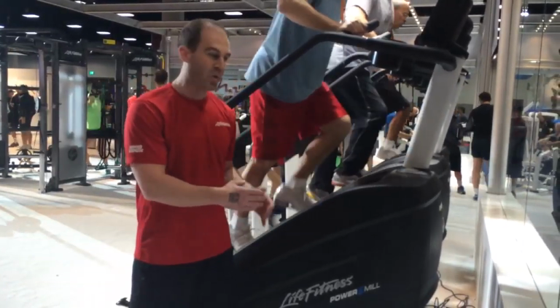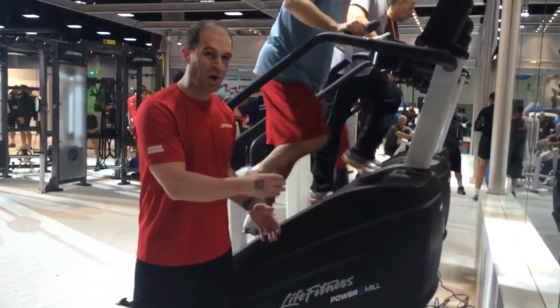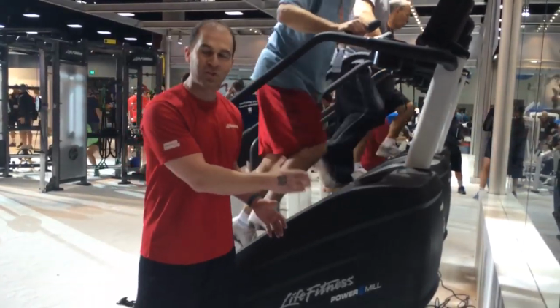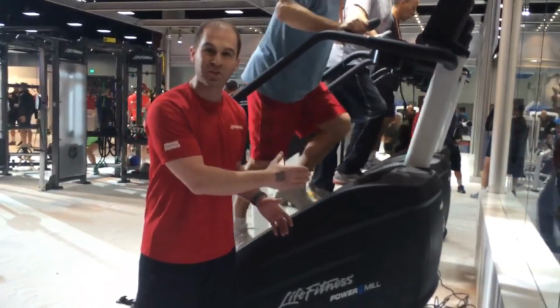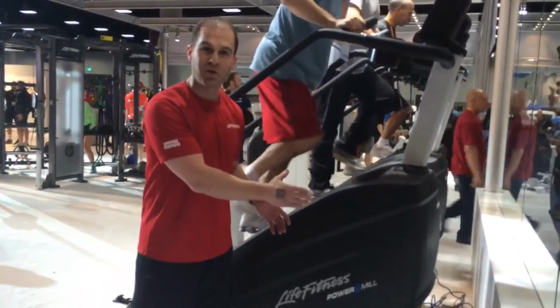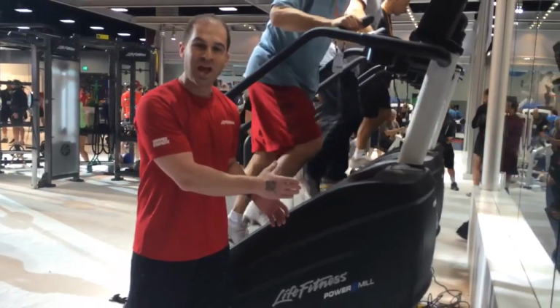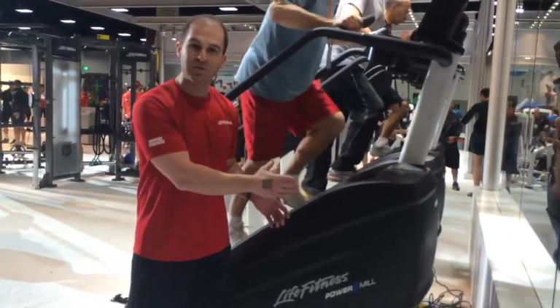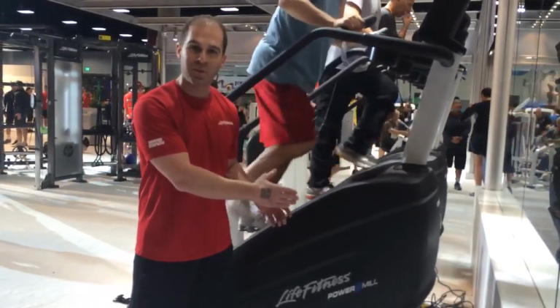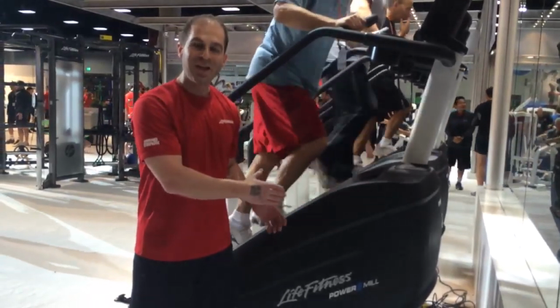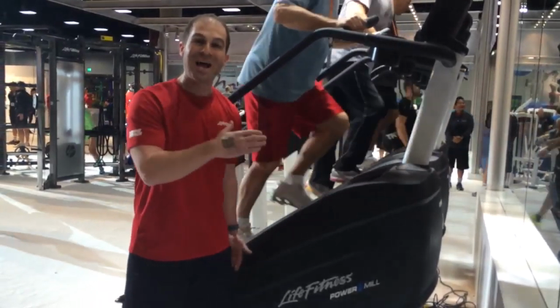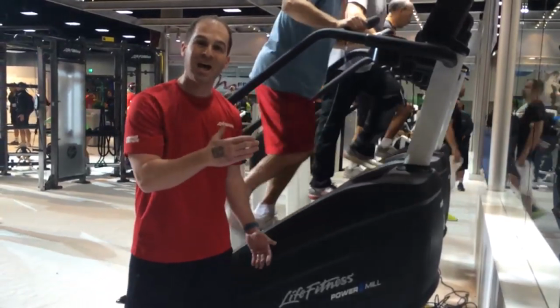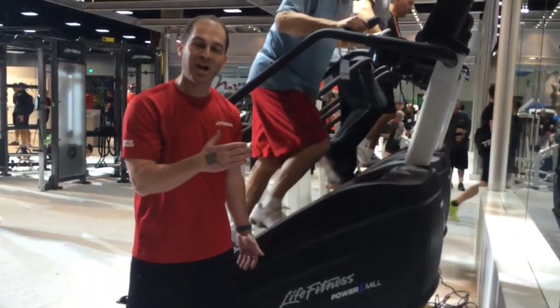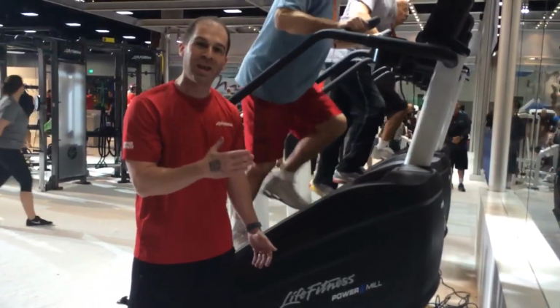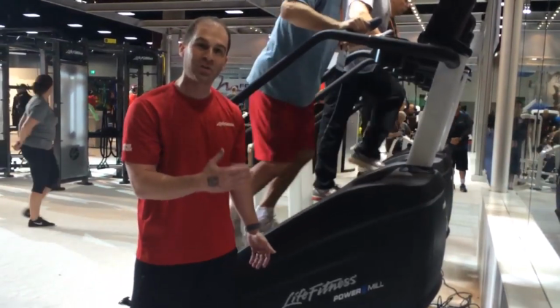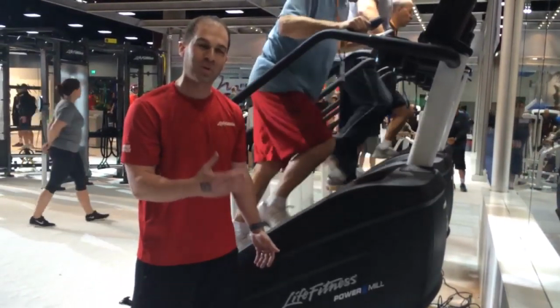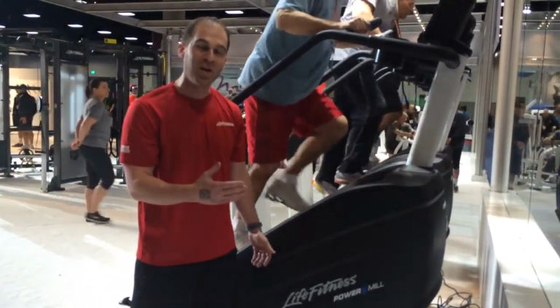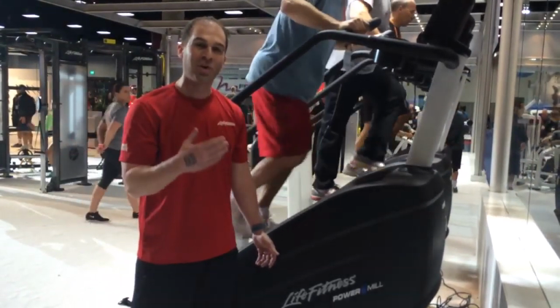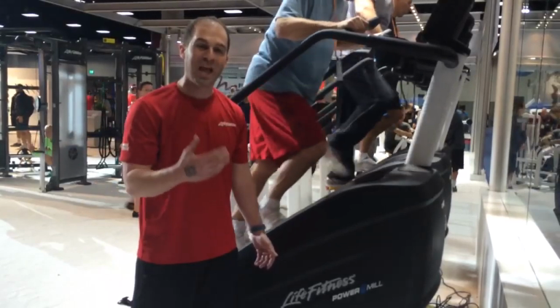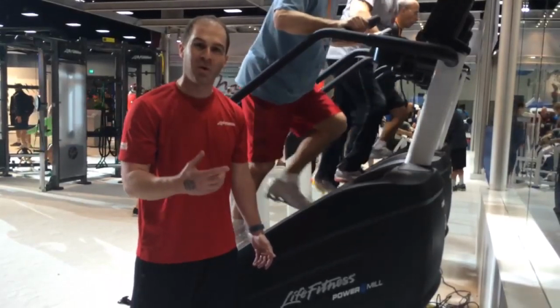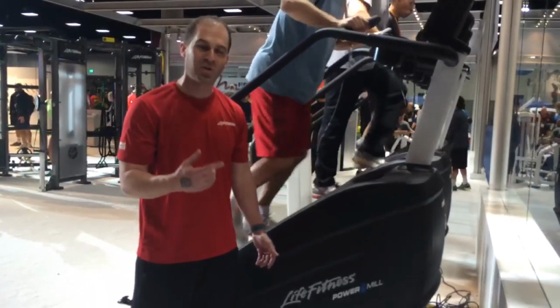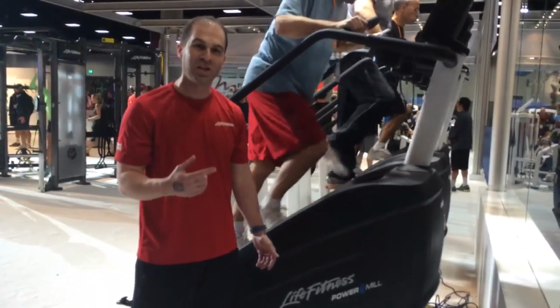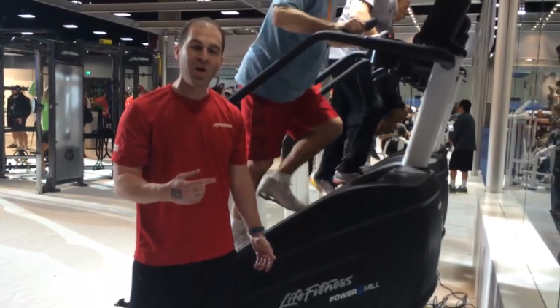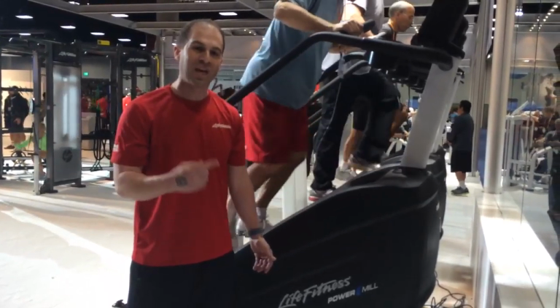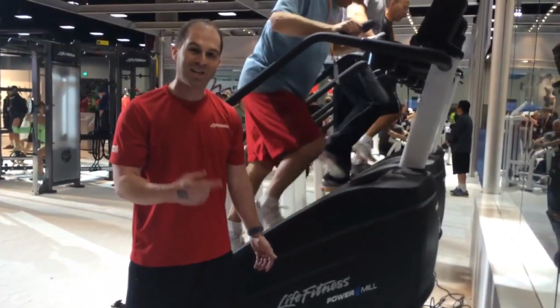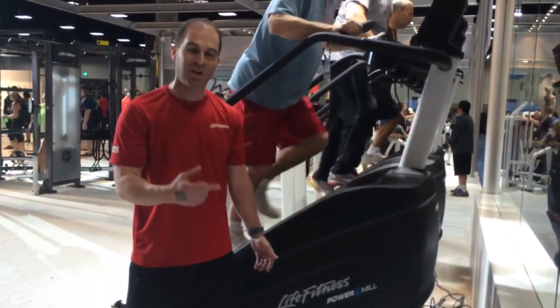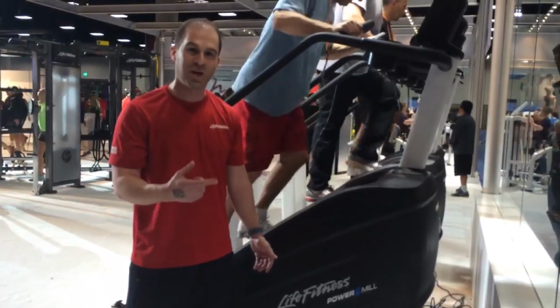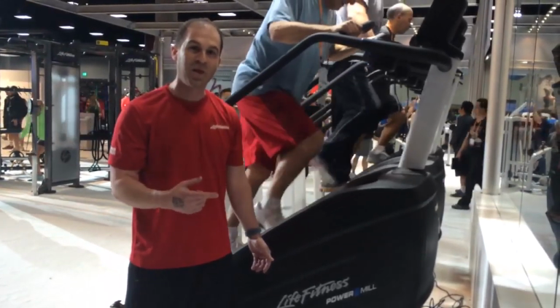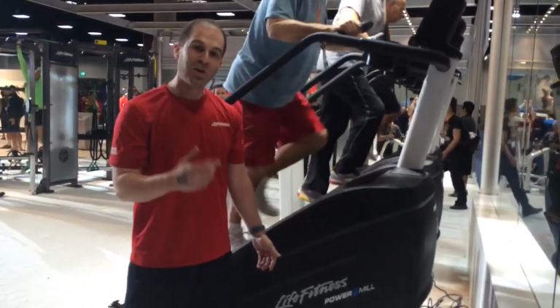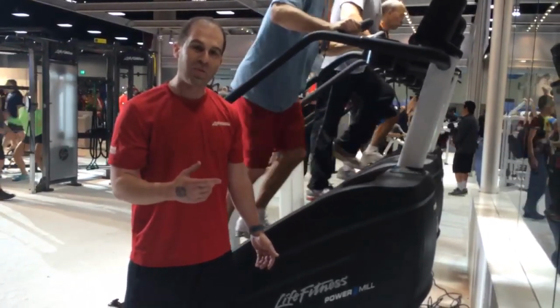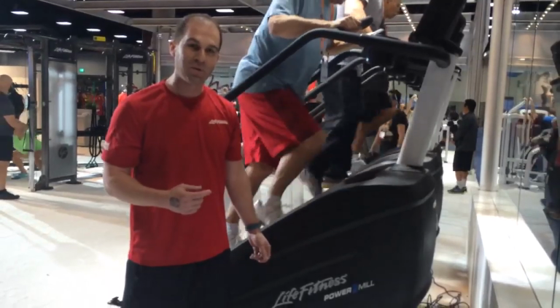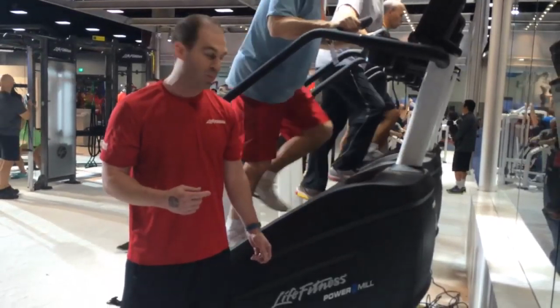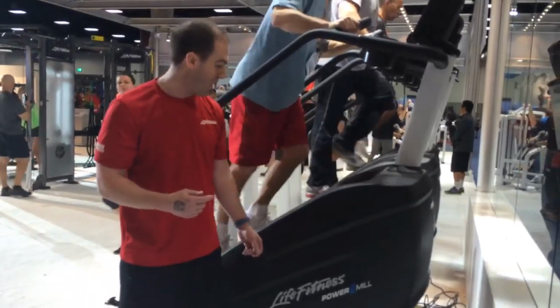We can go from the slowest of slows at 12 steps per minute to the highest of highs at 182 steps per minute, to really attack the number one trend in the industry, which is high-intensity interval training.